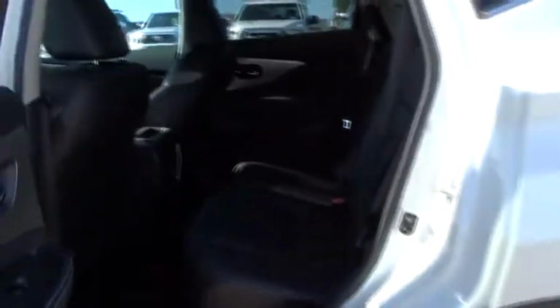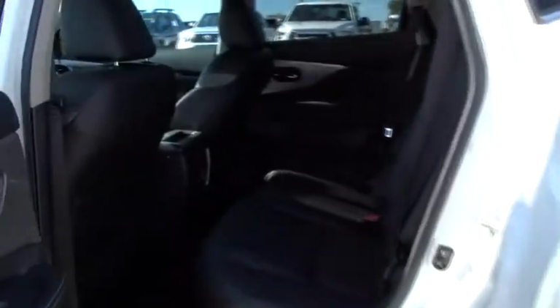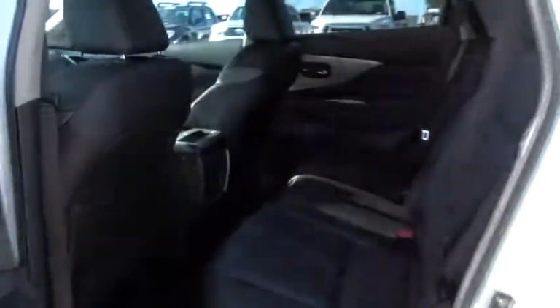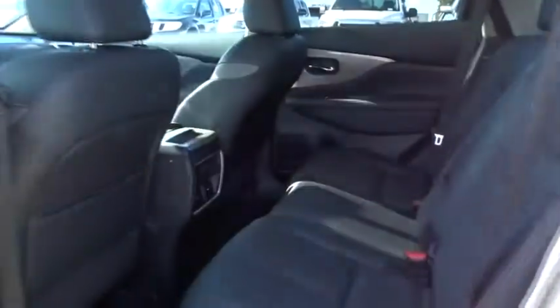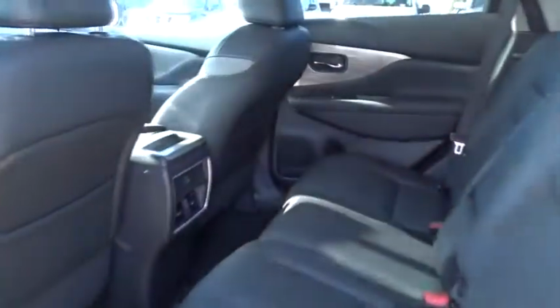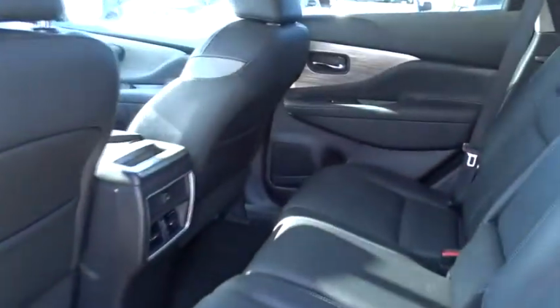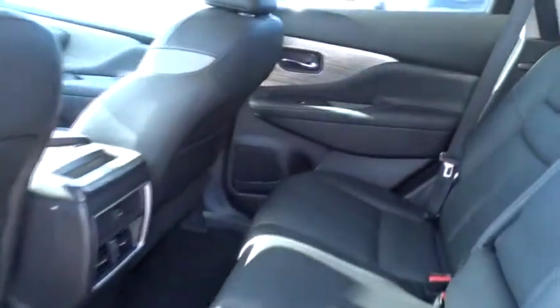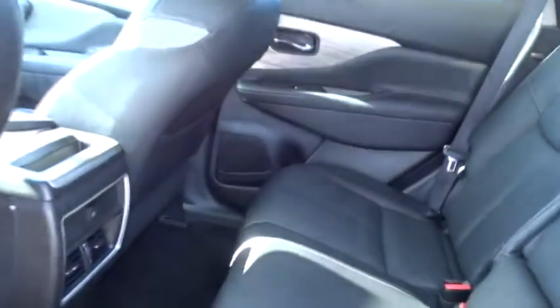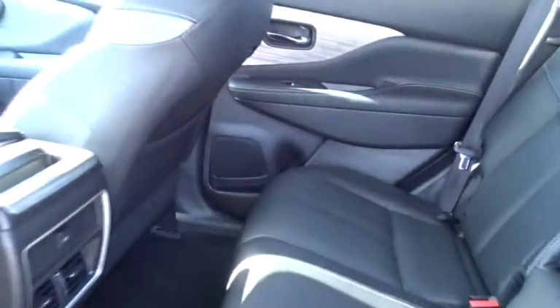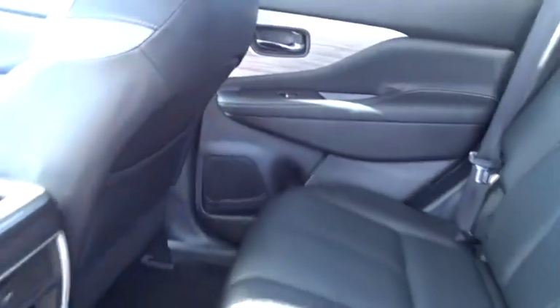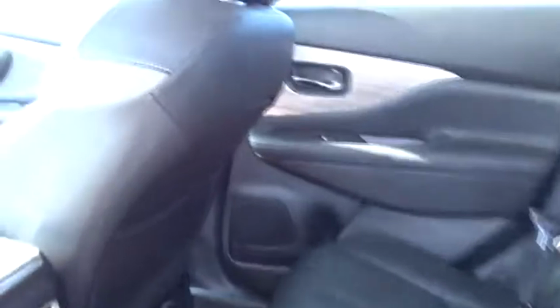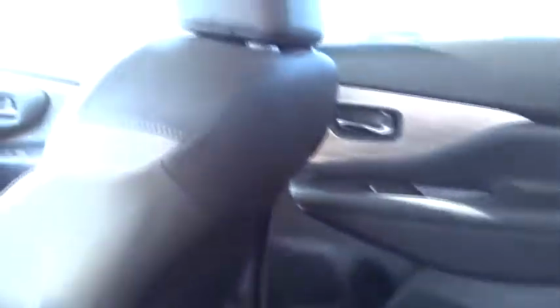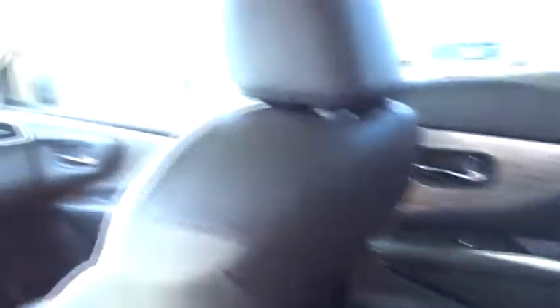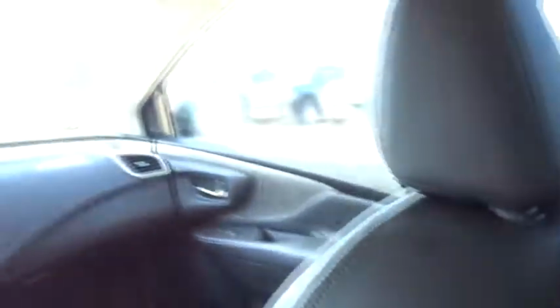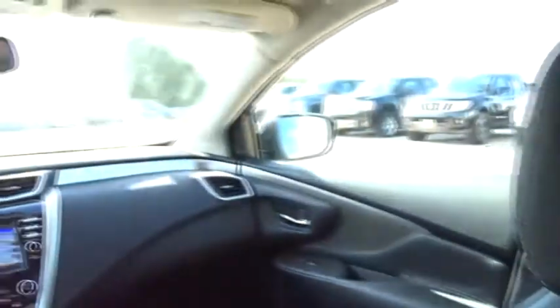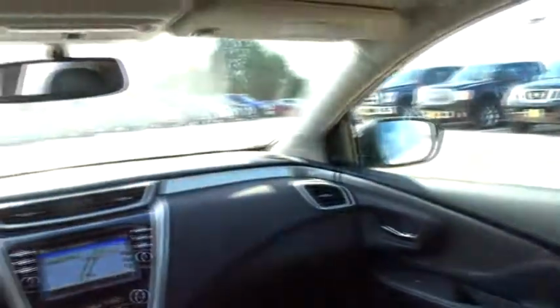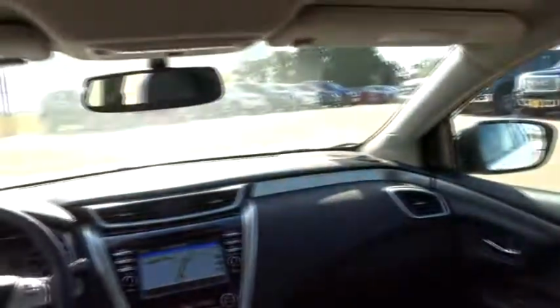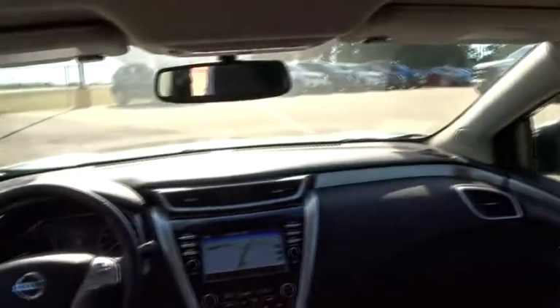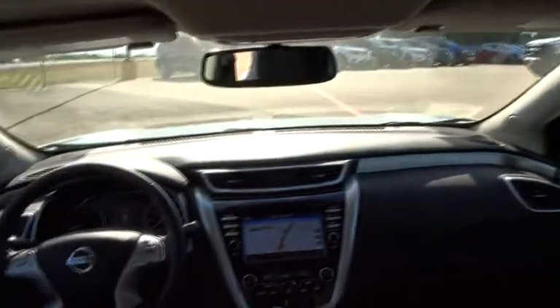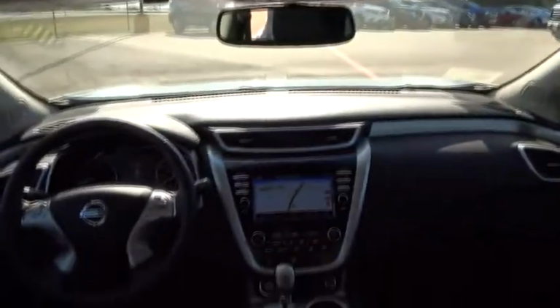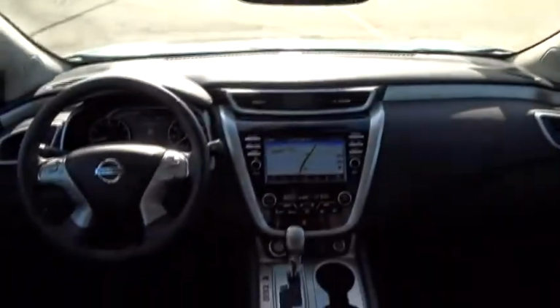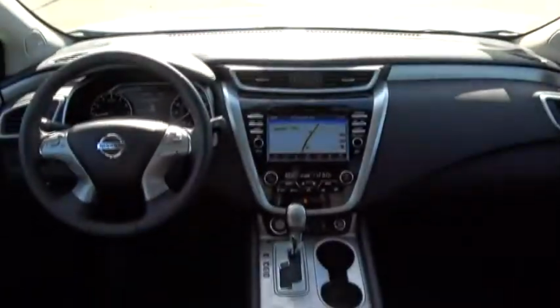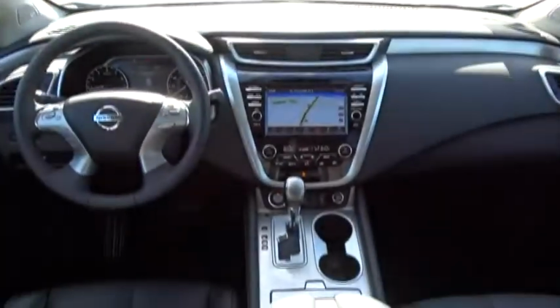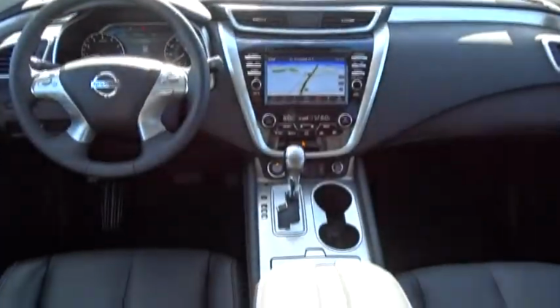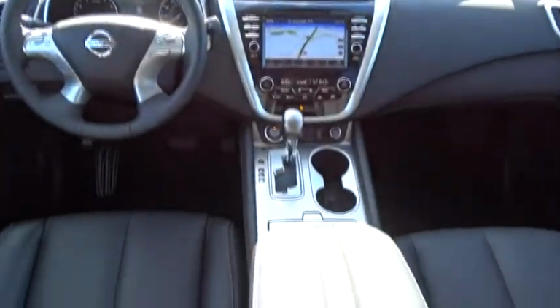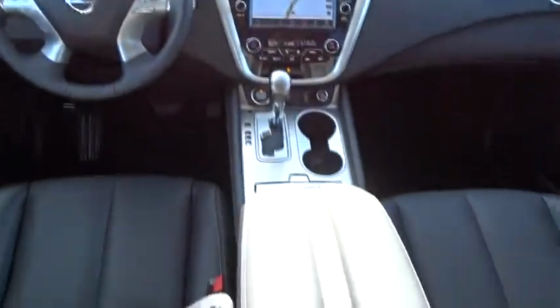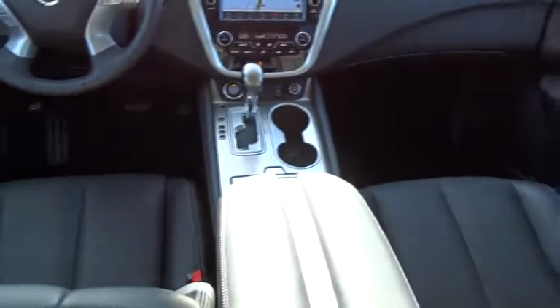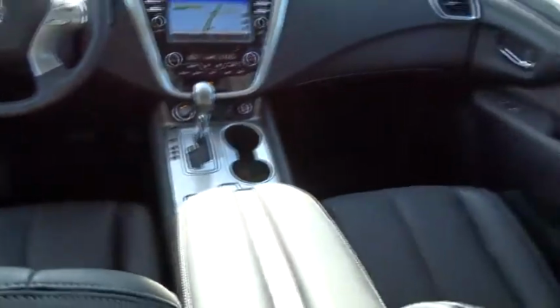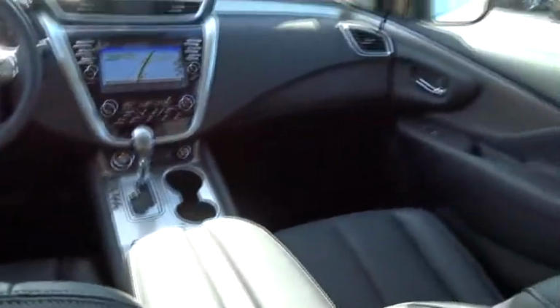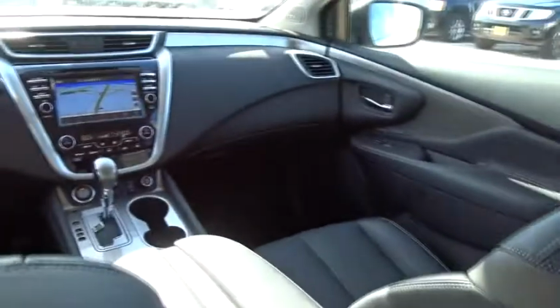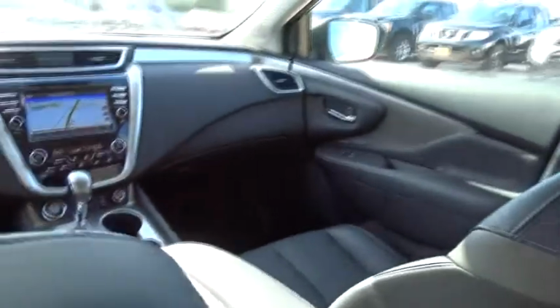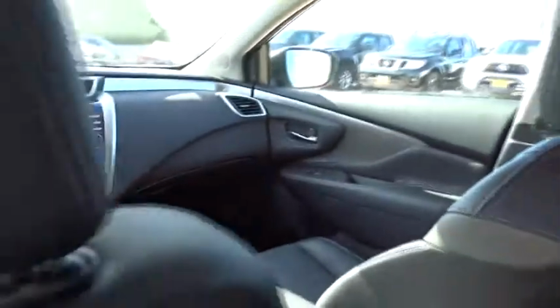Leather wrapped steering wheel, Bluetooth, adjustable steering wheel, power steering, cruise control, four-wheel disc brakes, keyless start, auto dimming rear view mirror, aluminum wheels.